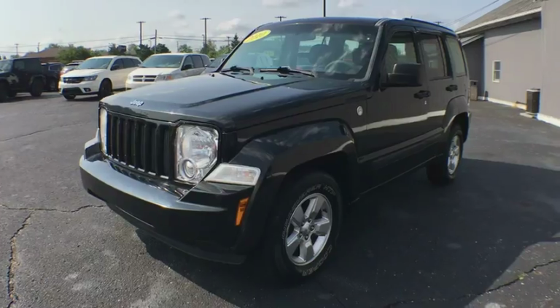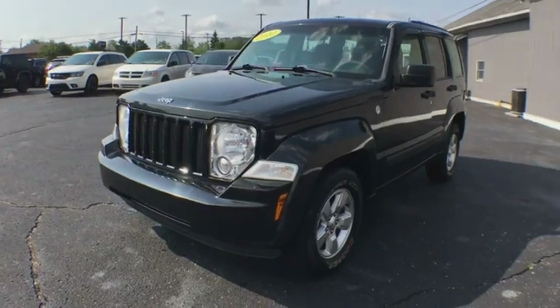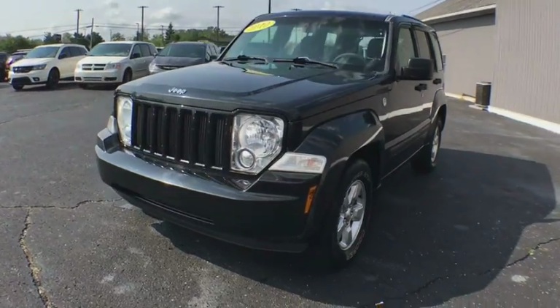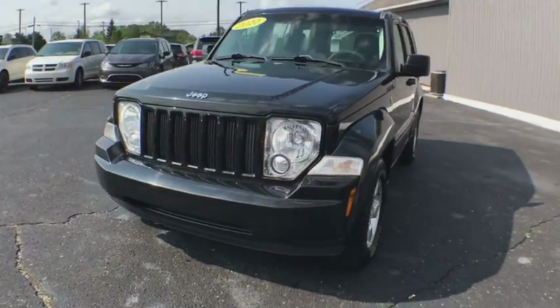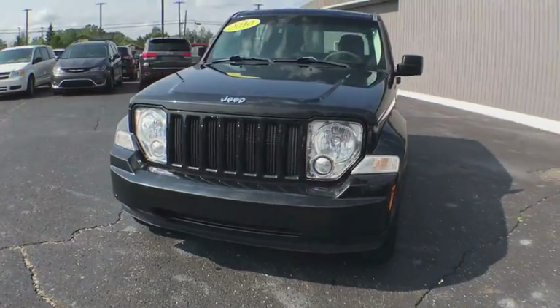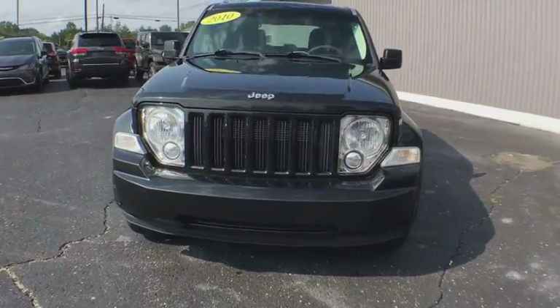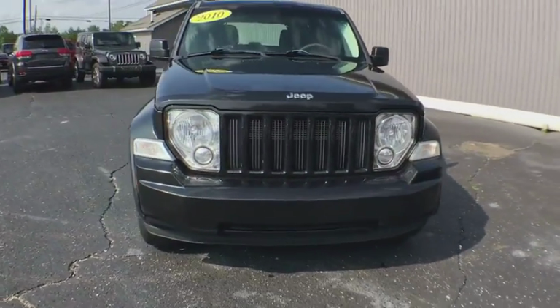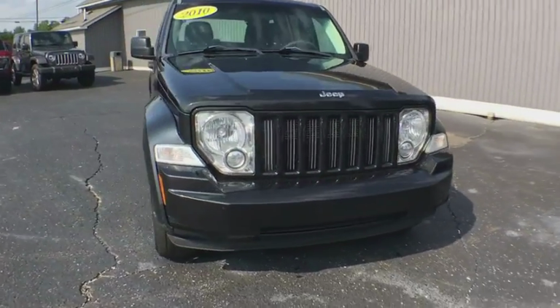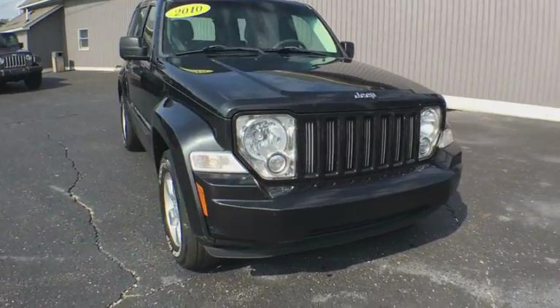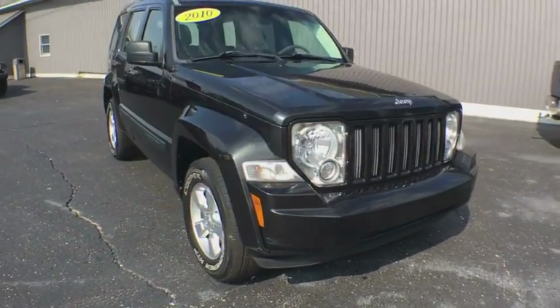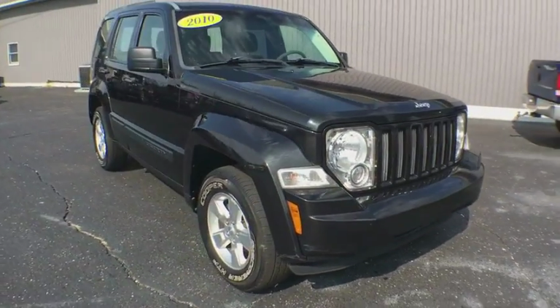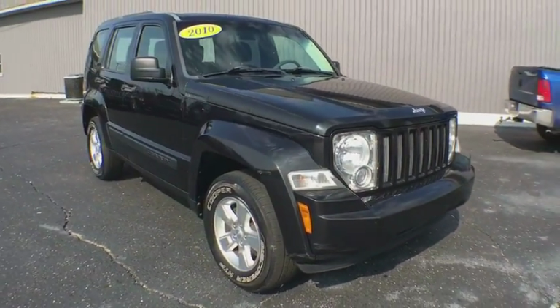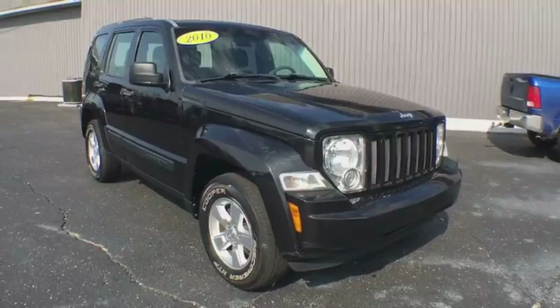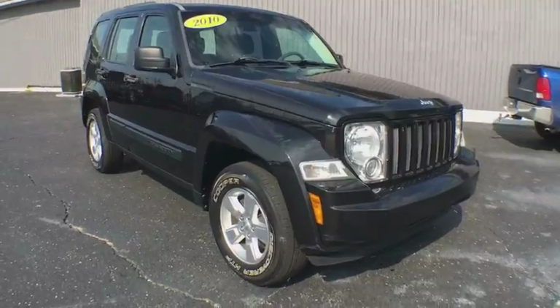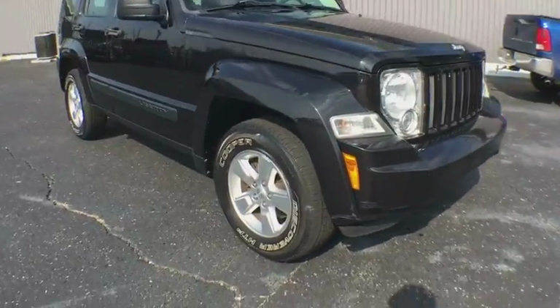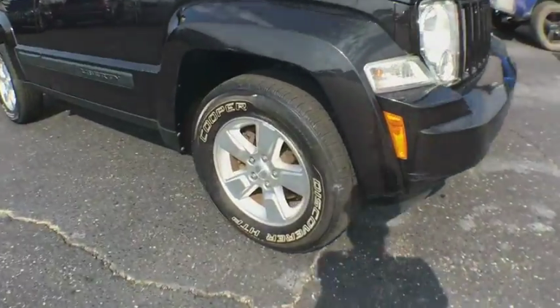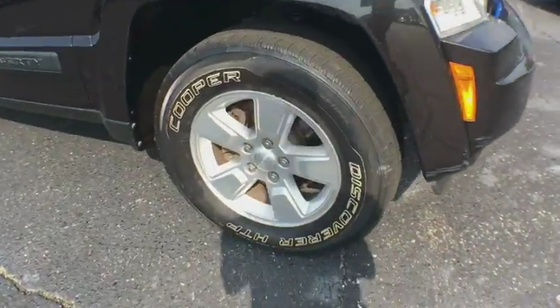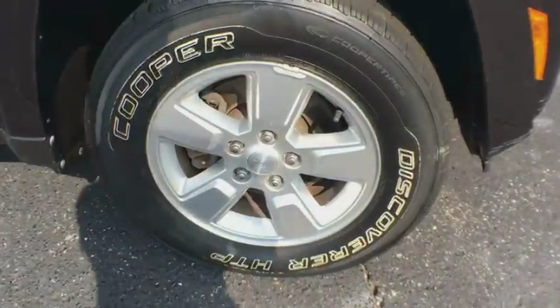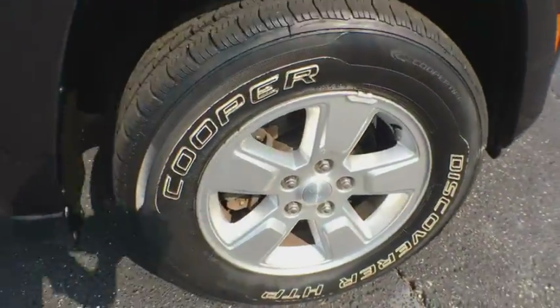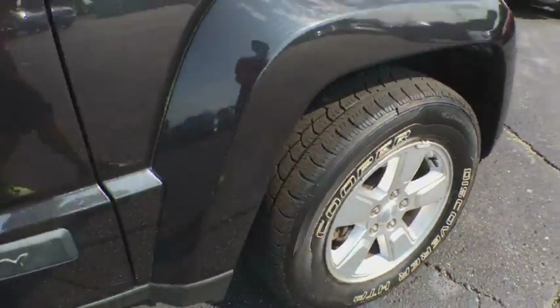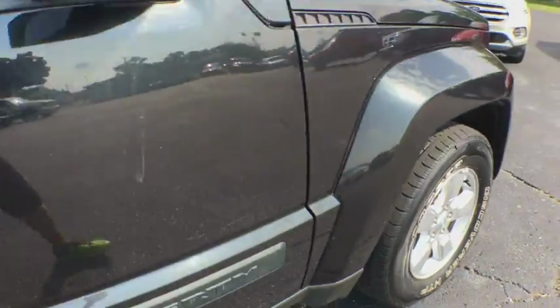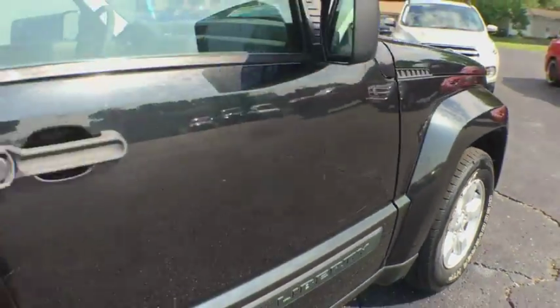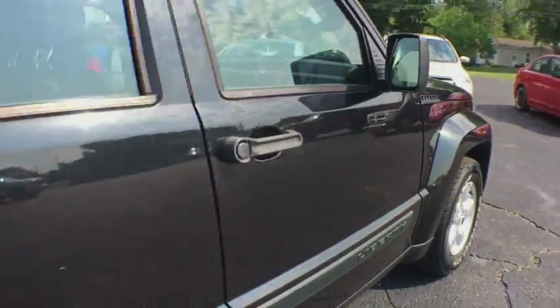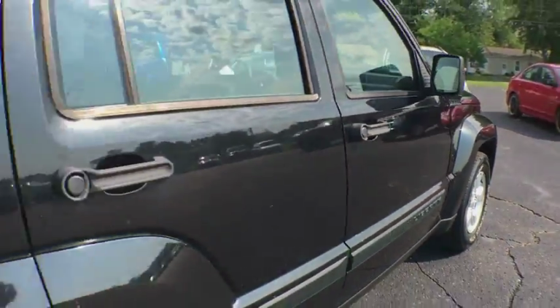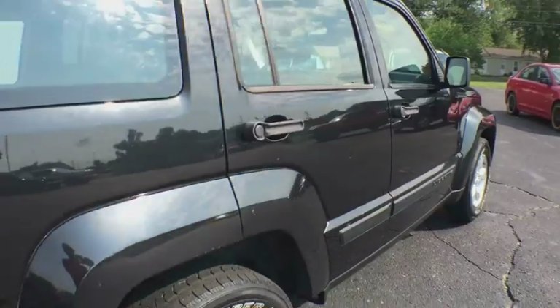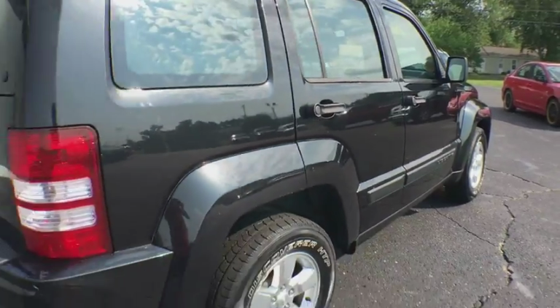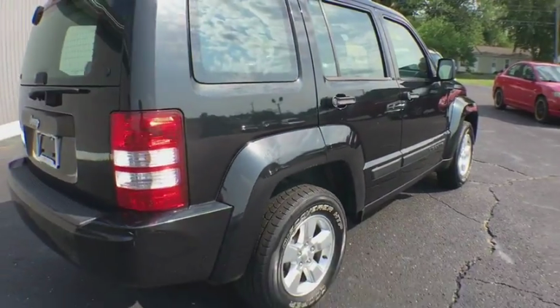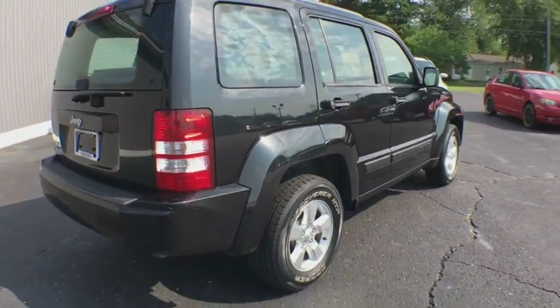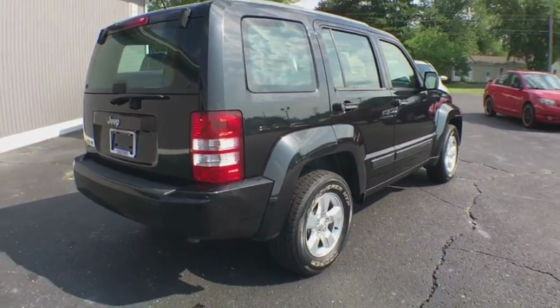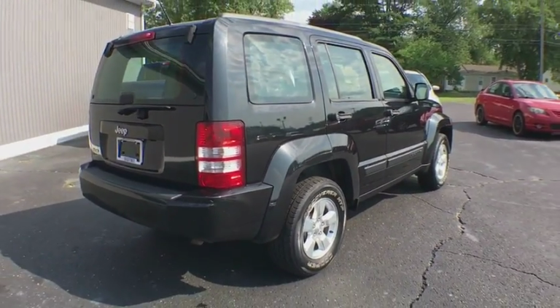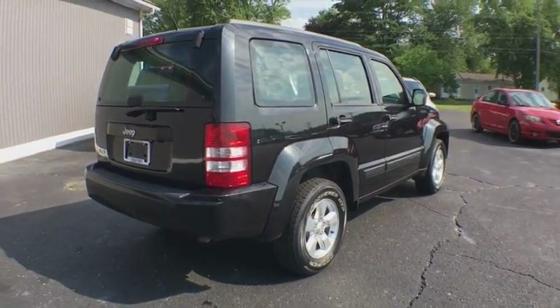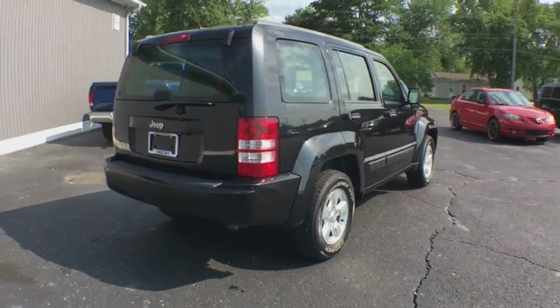The 2010 Jeep Liberty. The Jeep Liberty is quite capable off-road, one of the best in its class. Compared to the Jeep Patriot and Compass, the Liberty is more of a true Jeep with off-road prowess and bold, upright styling.